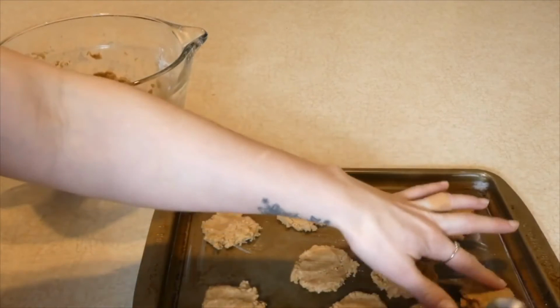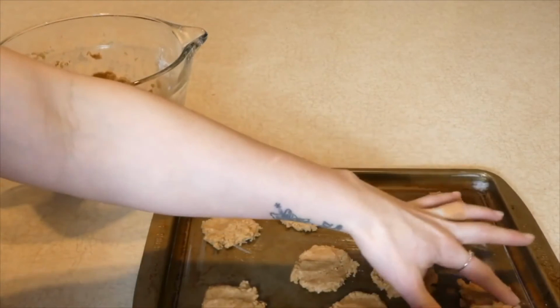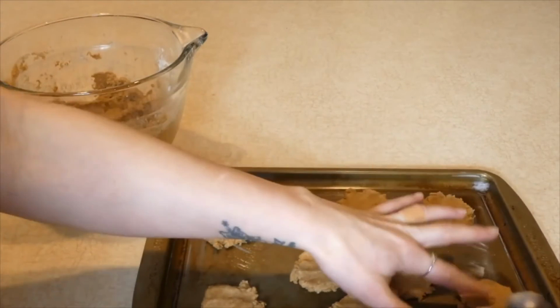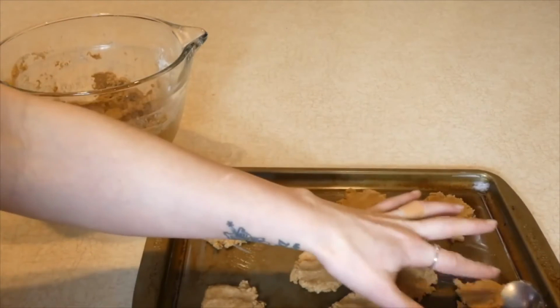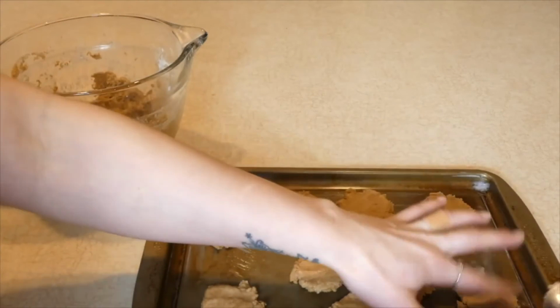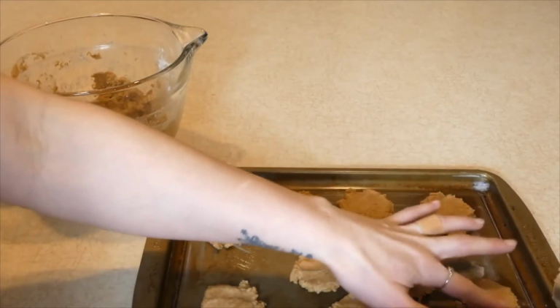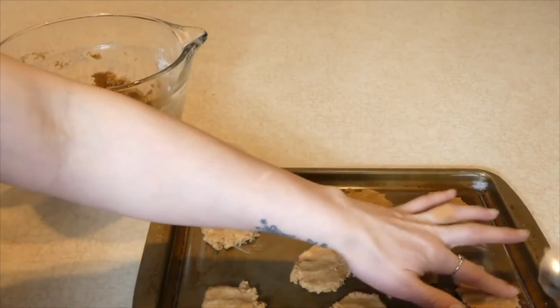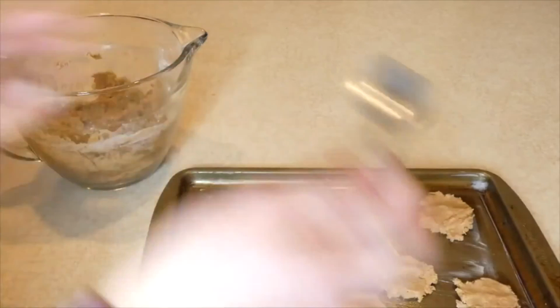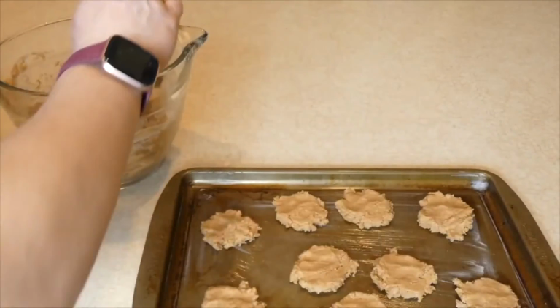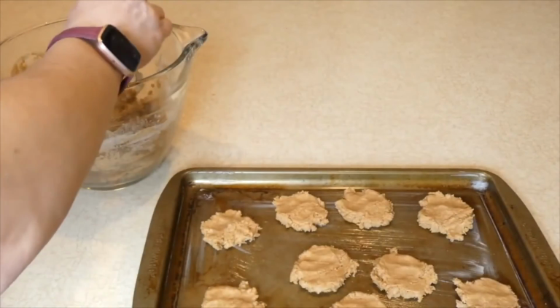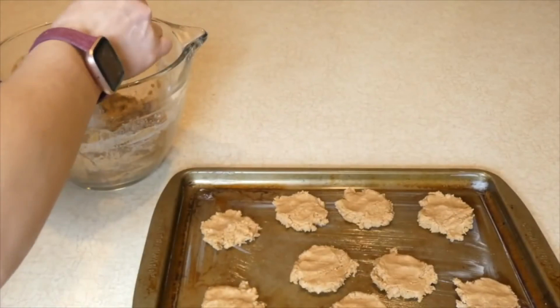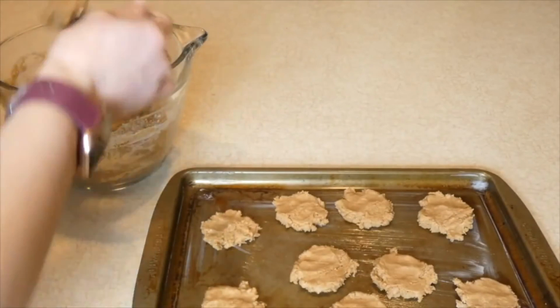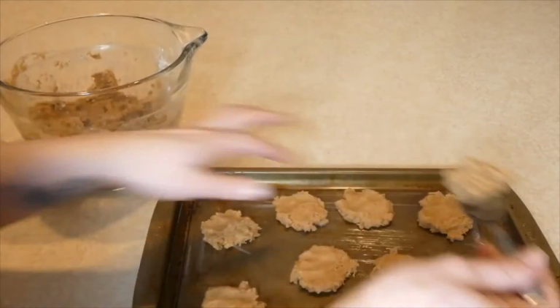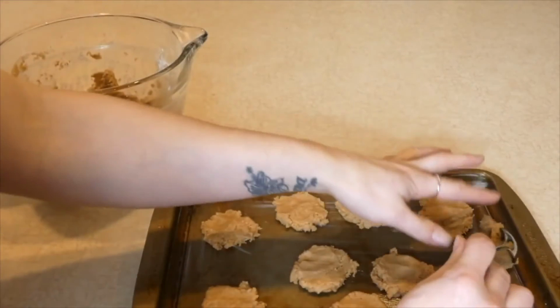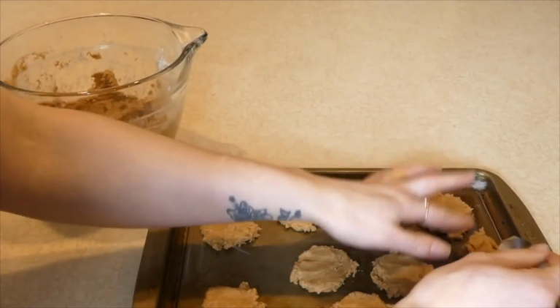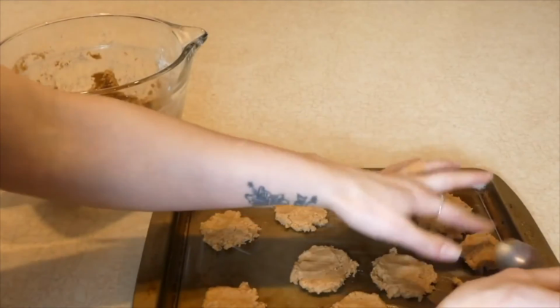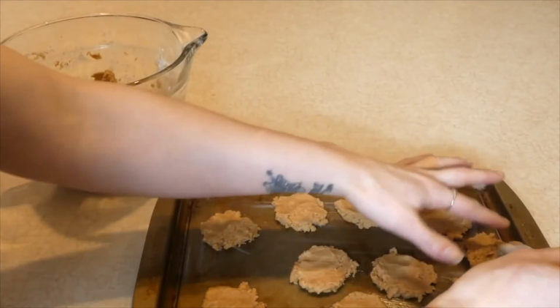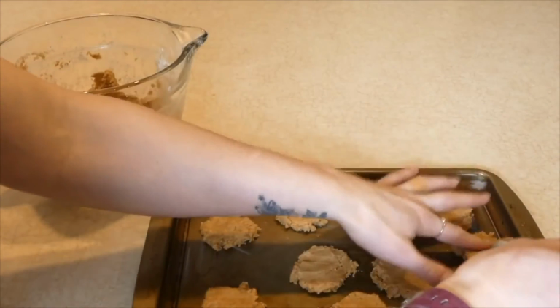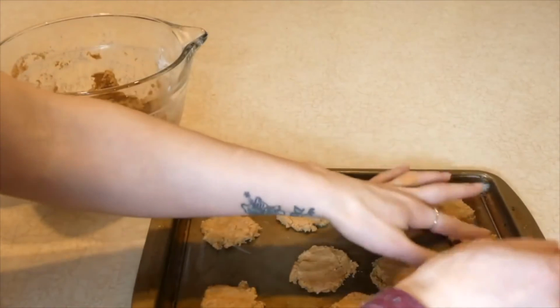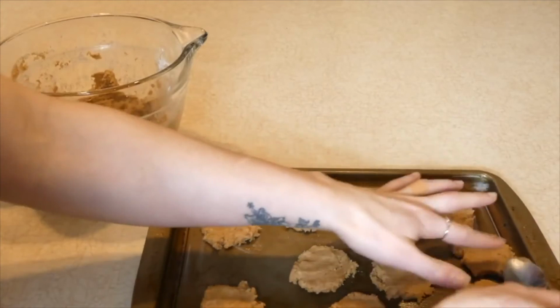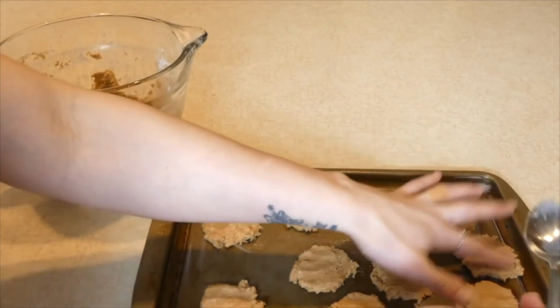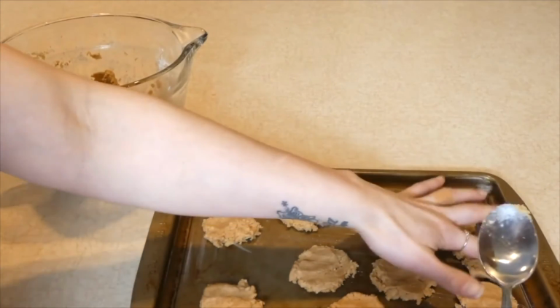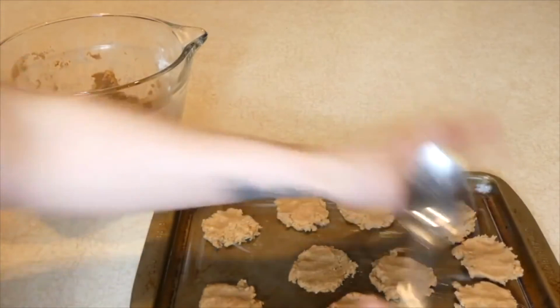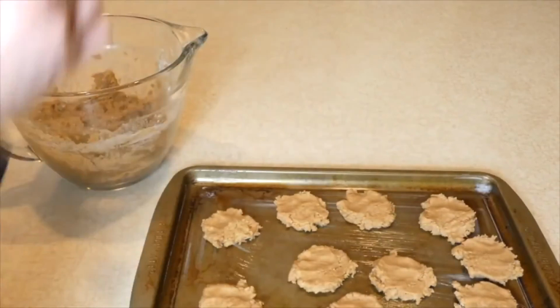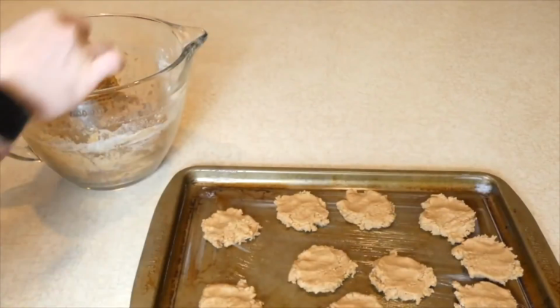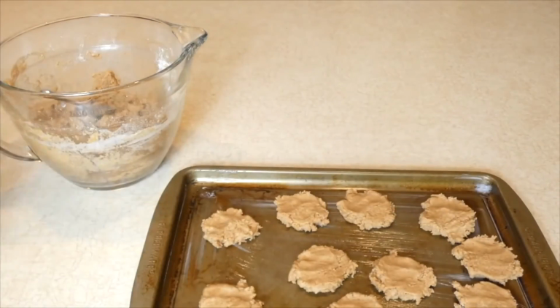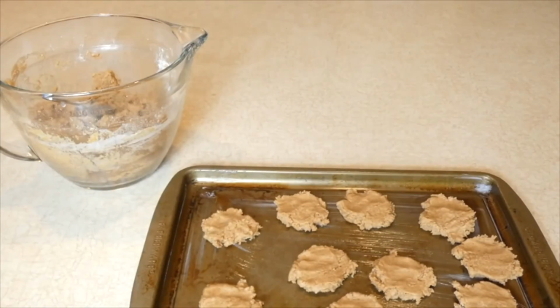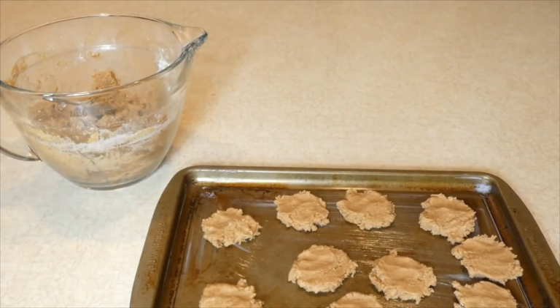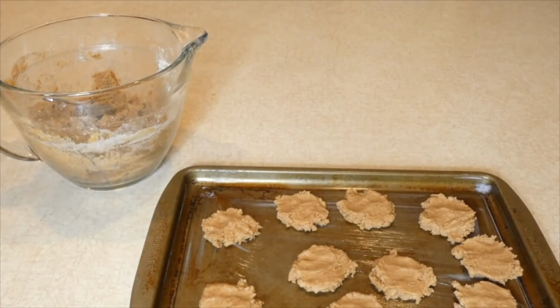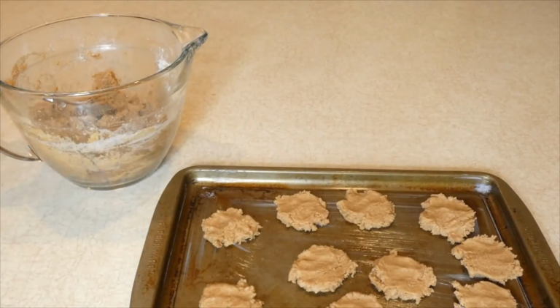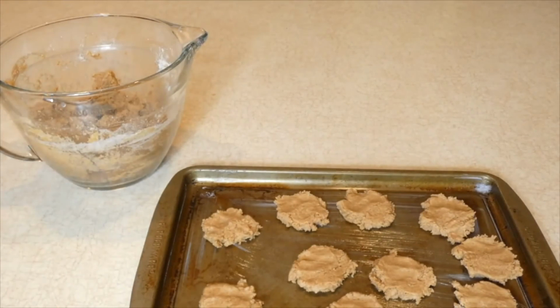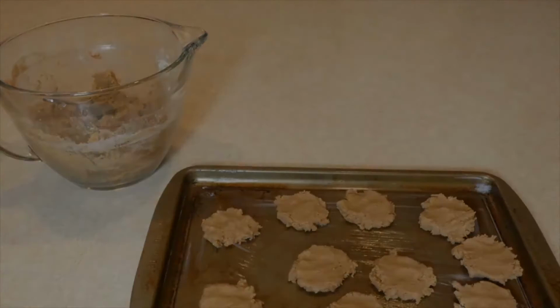You'll notice they get a nice golden brown on top and start to dry out and crack a little bit on the top when they're finished. If you have any other questions feel free to email me — thanks for watching this video recipe.